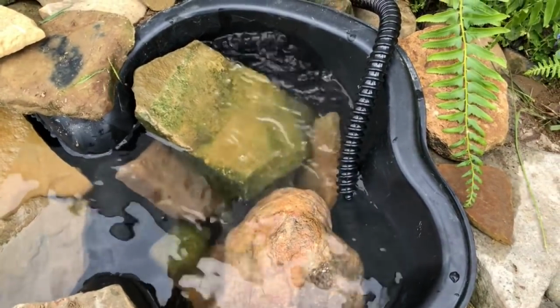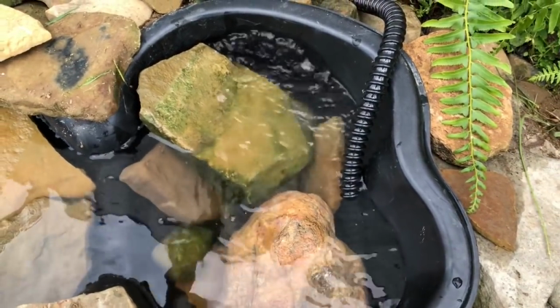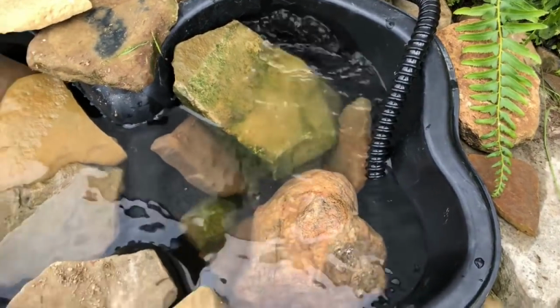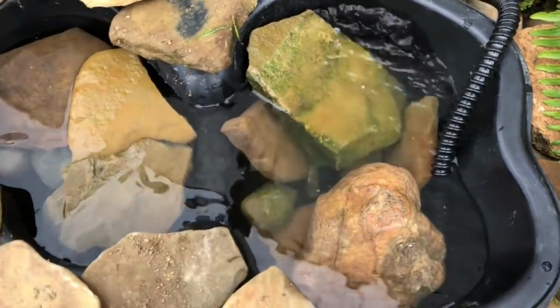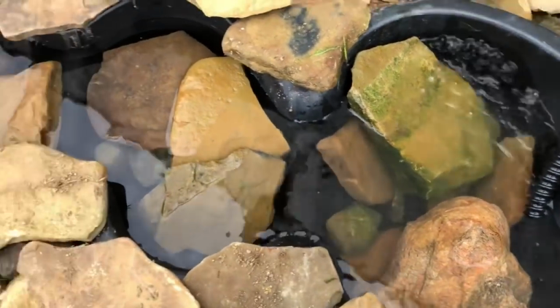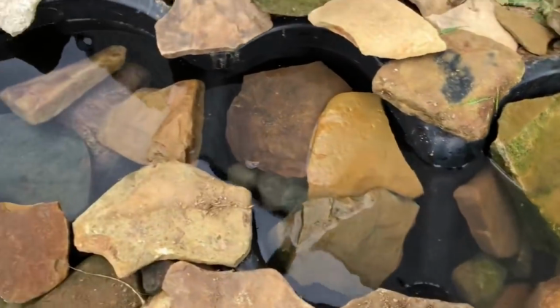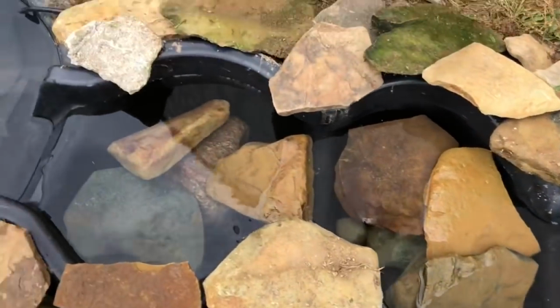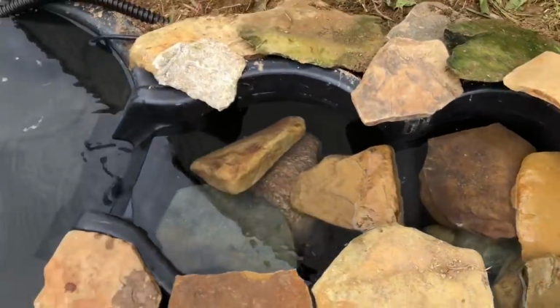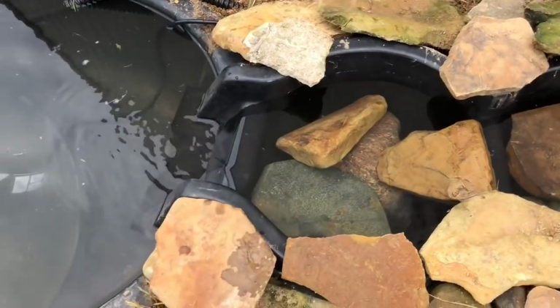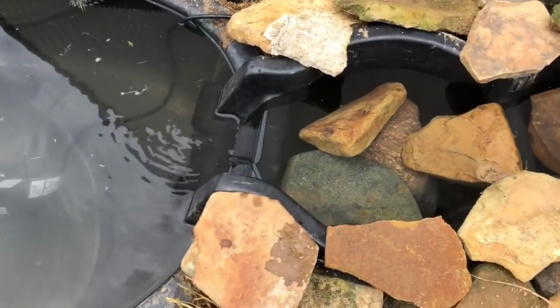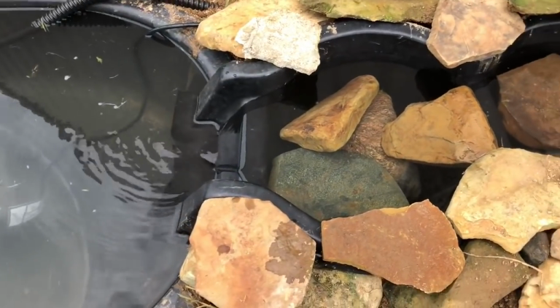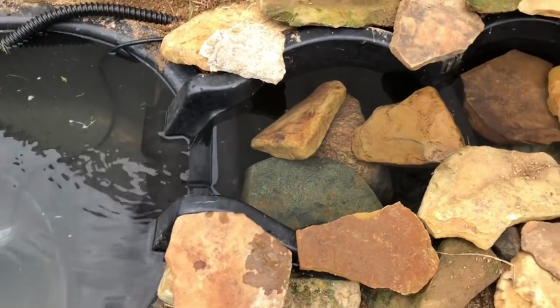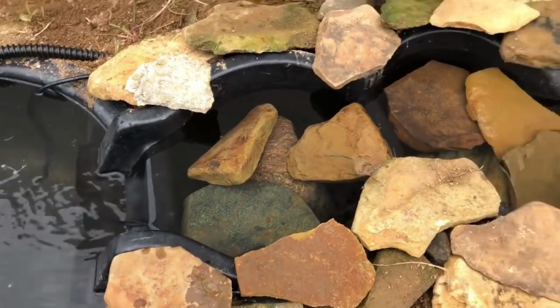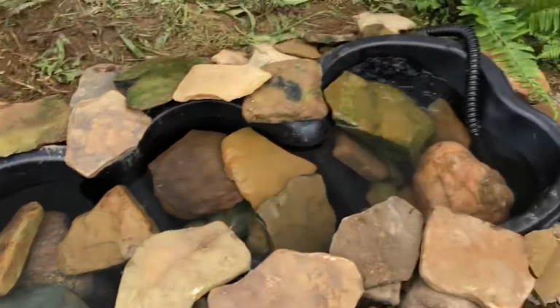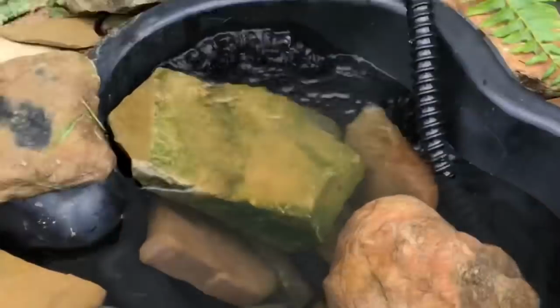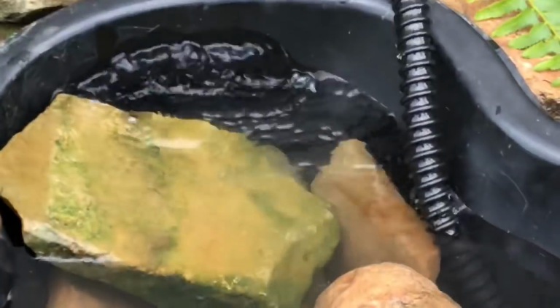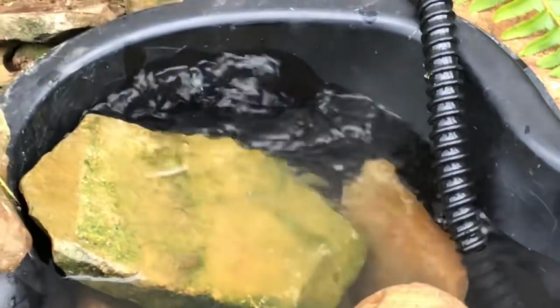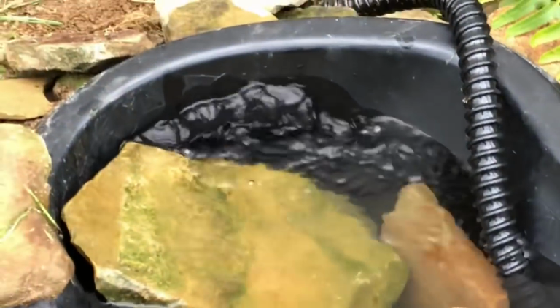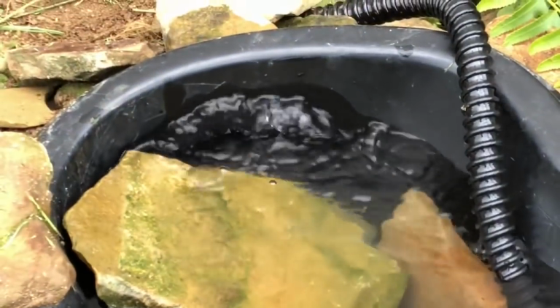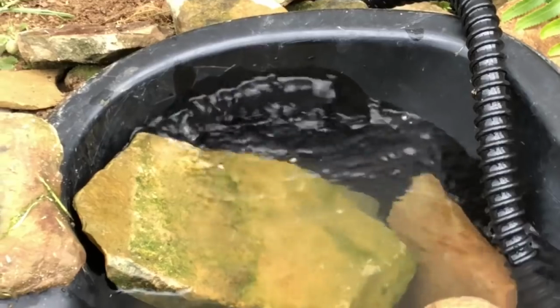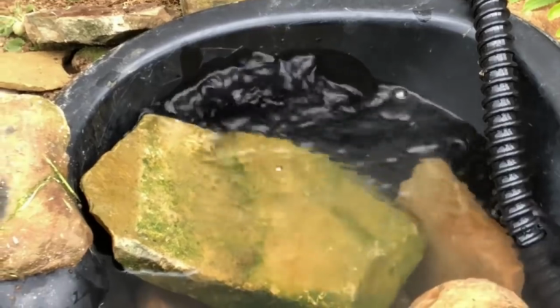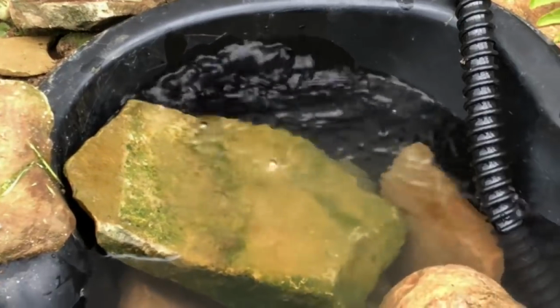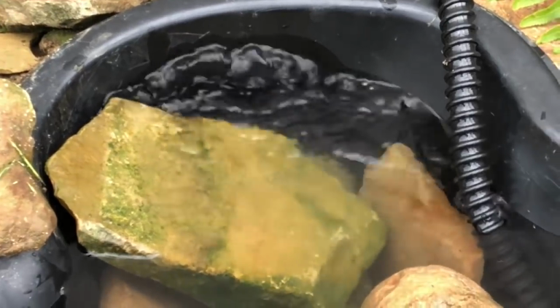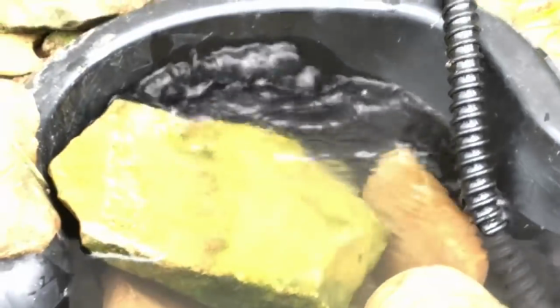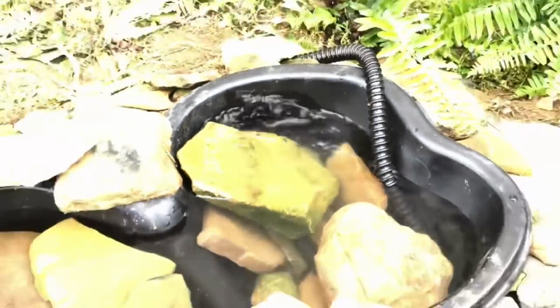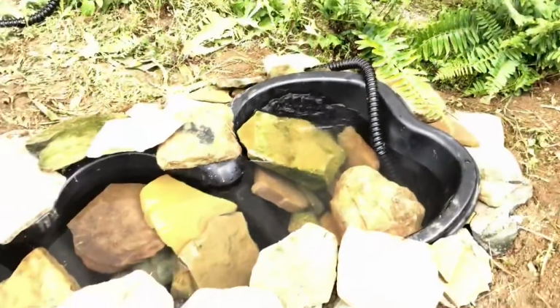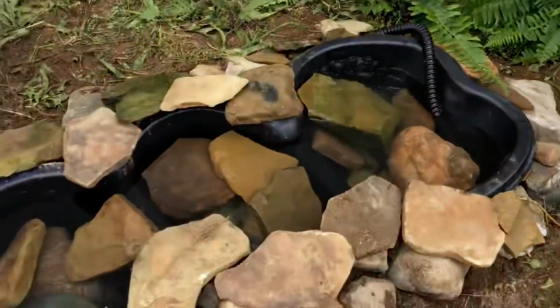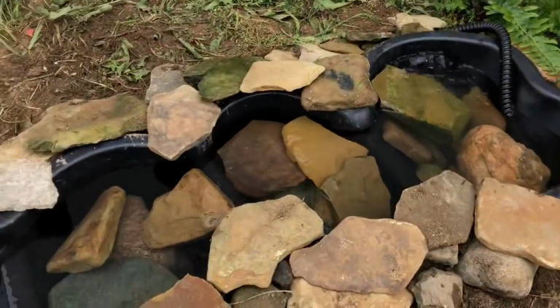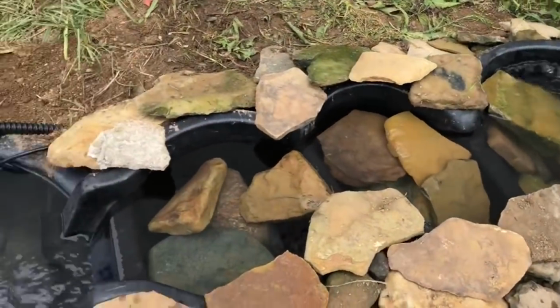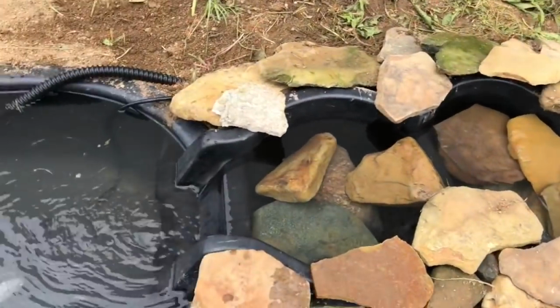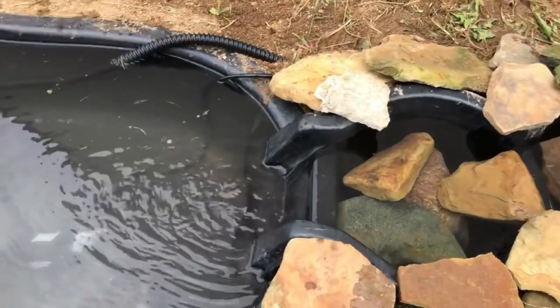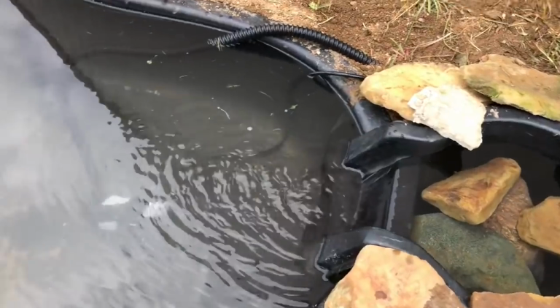There it goes — the output right there. Pretty good.